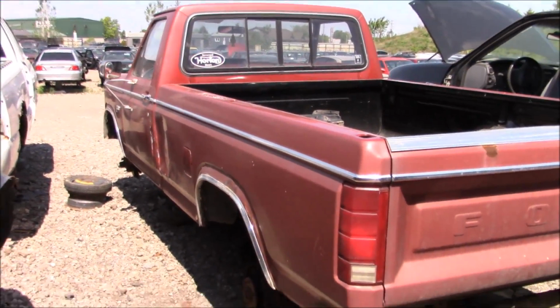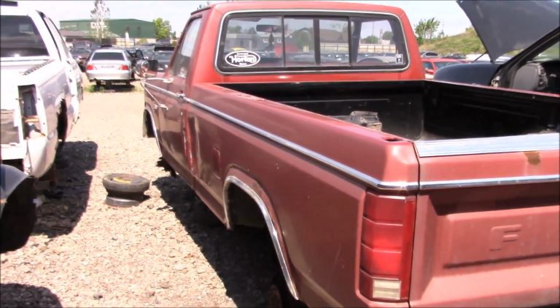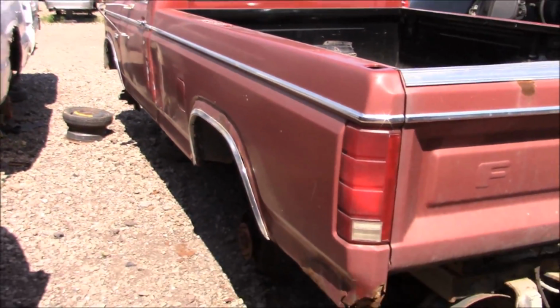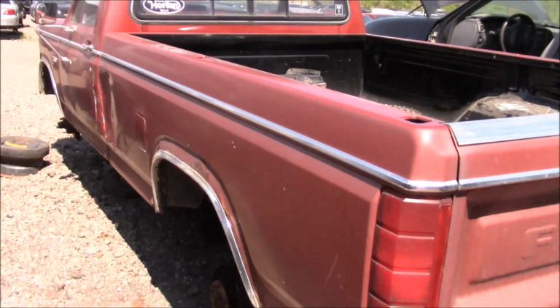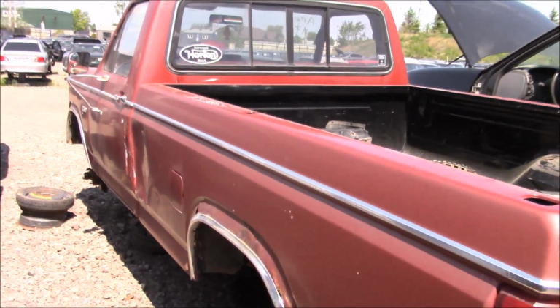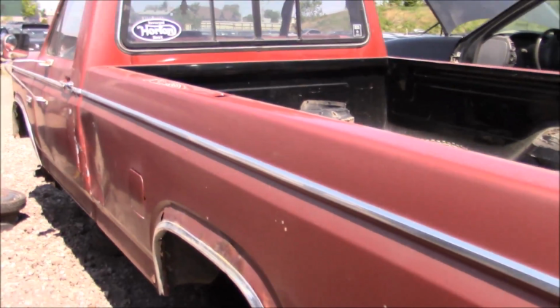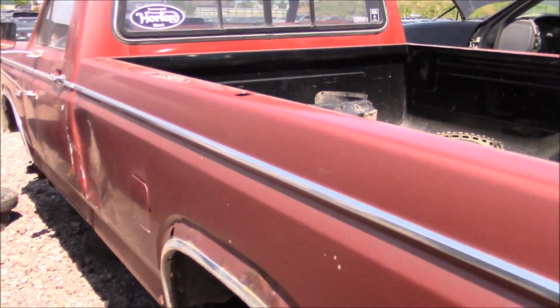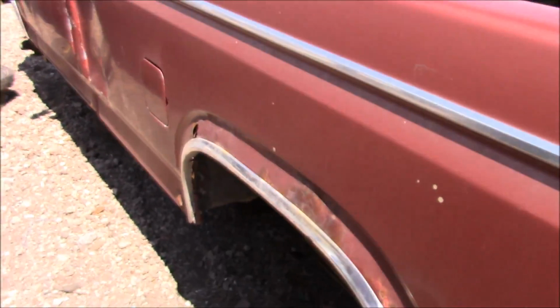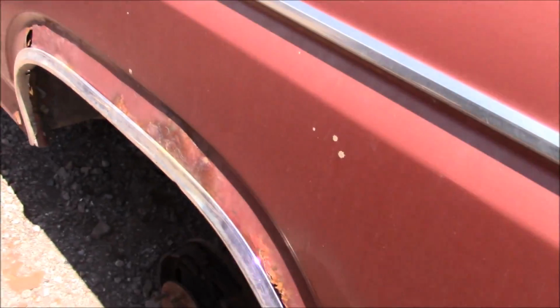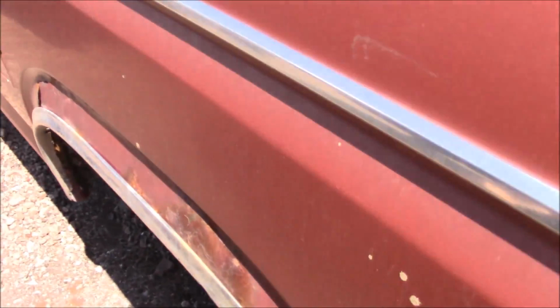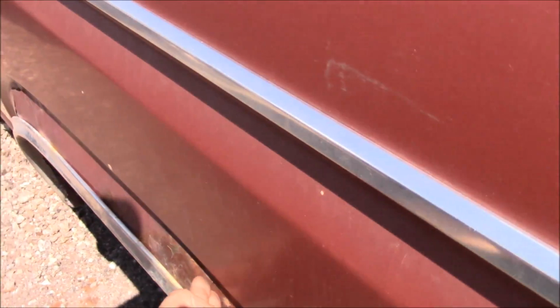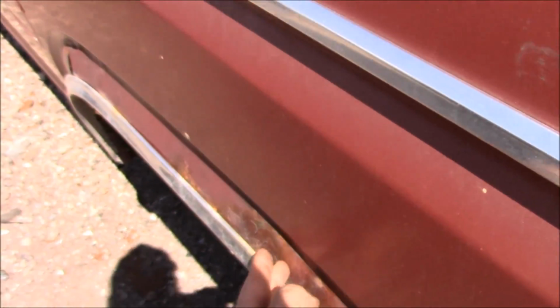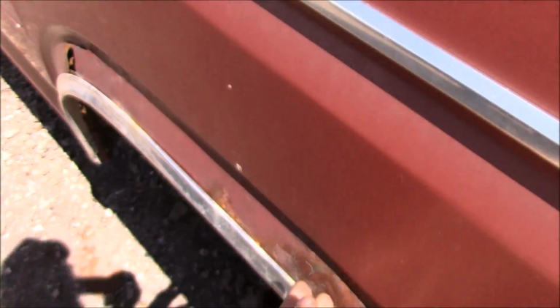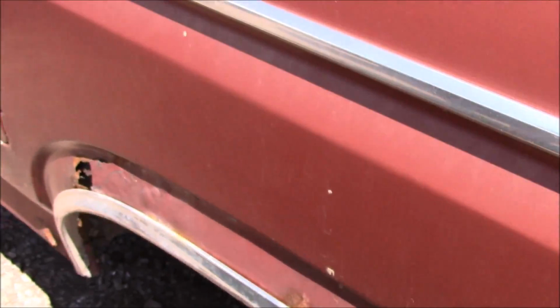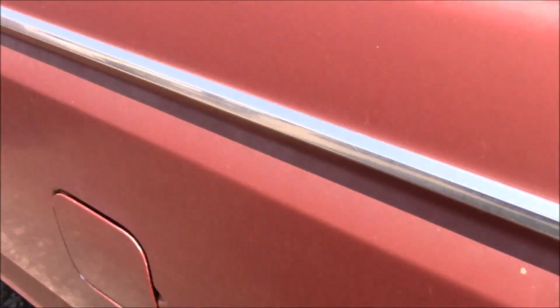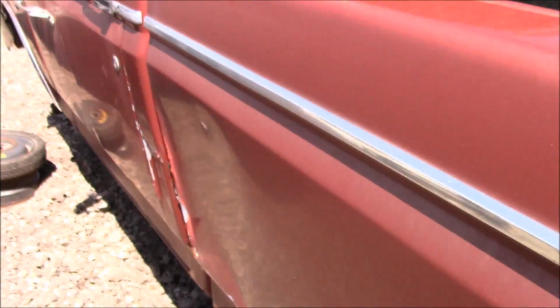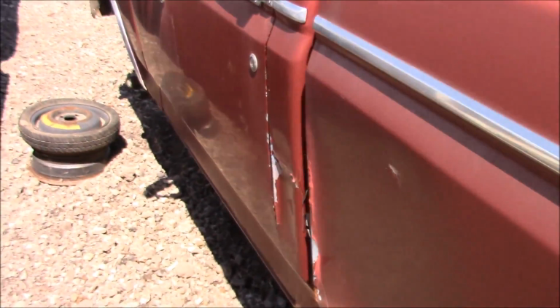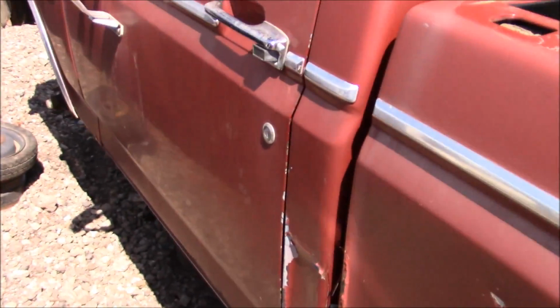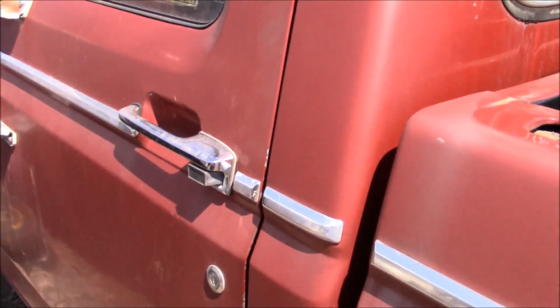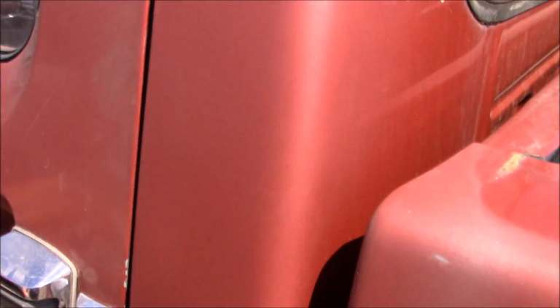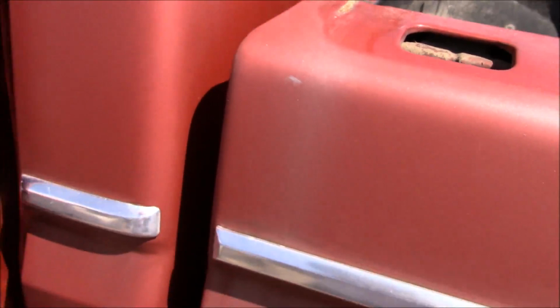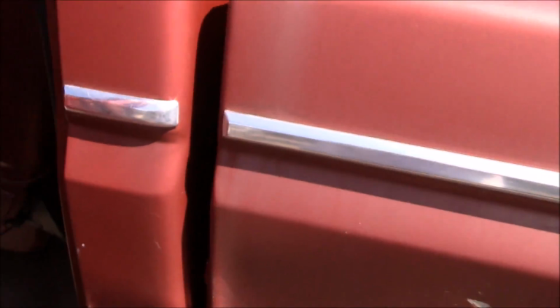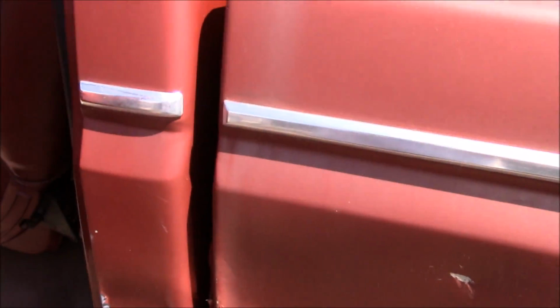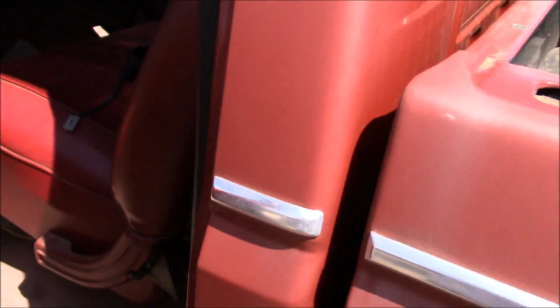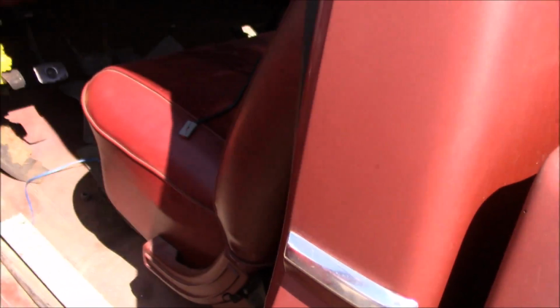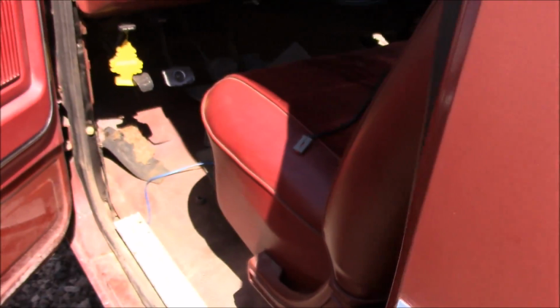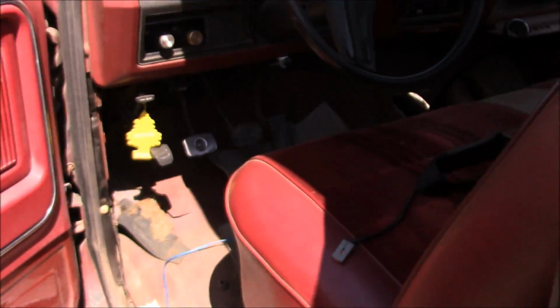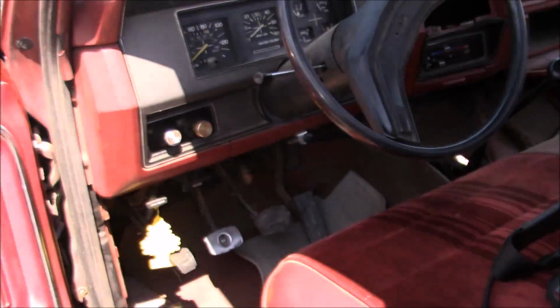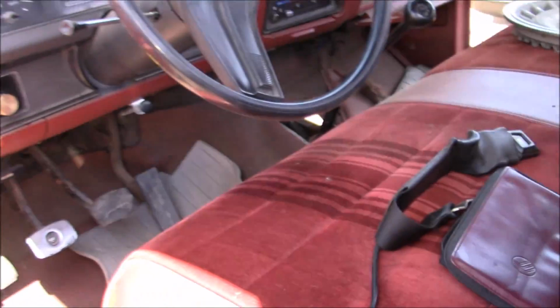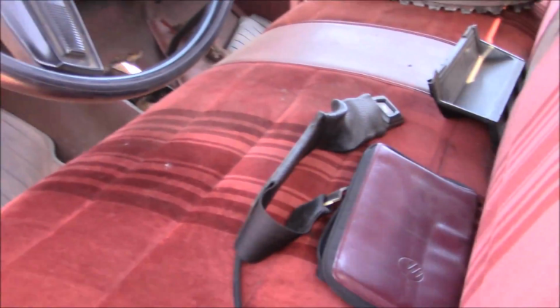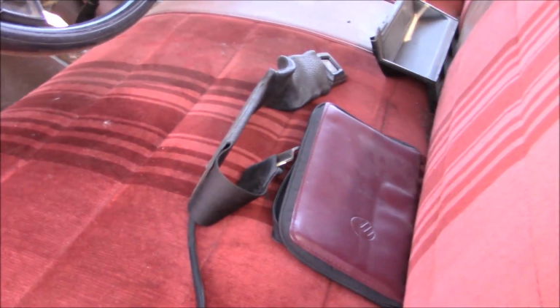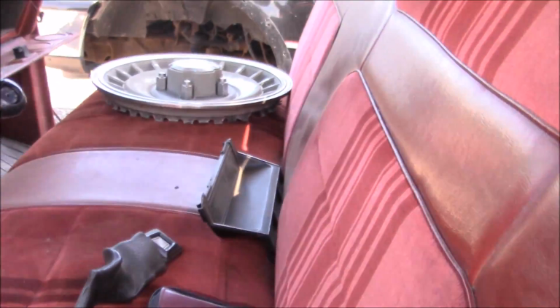Unfortunately this has become a dense side box. Otherwise it's in pretty restorable condition, it looks like.